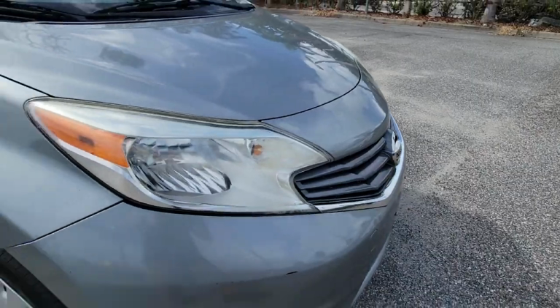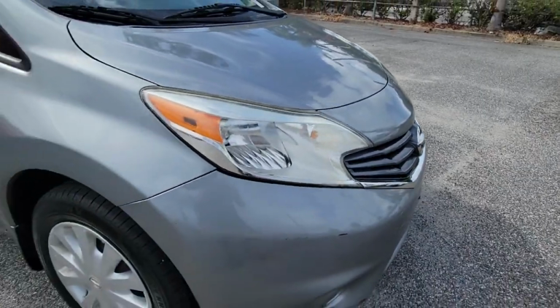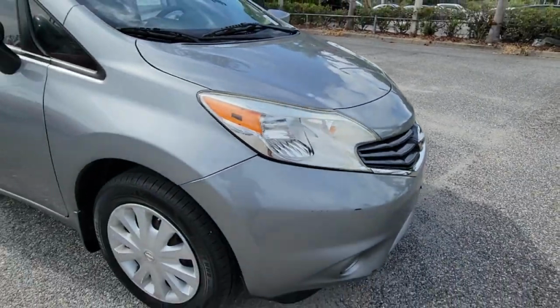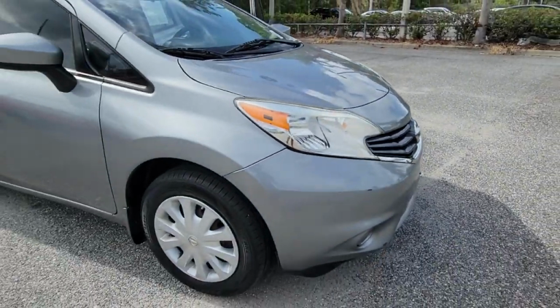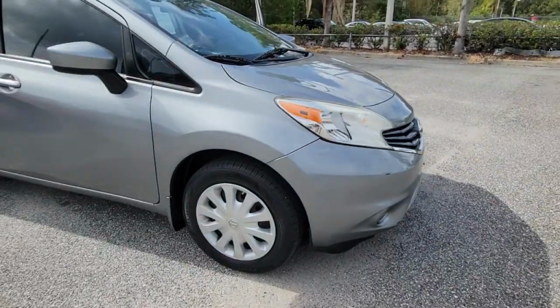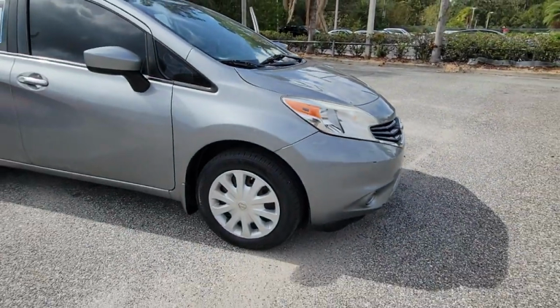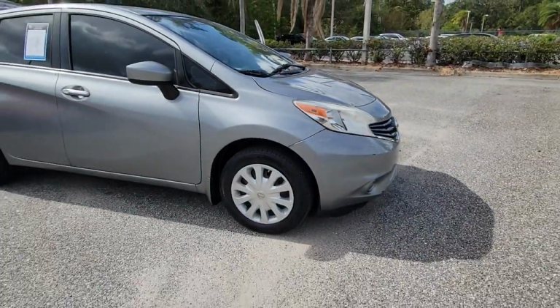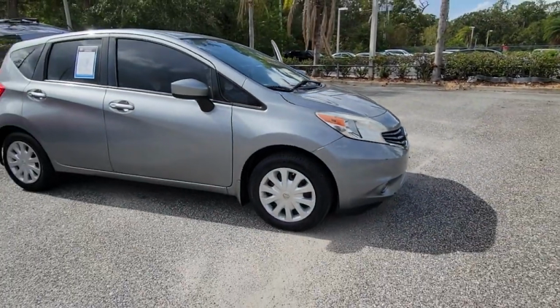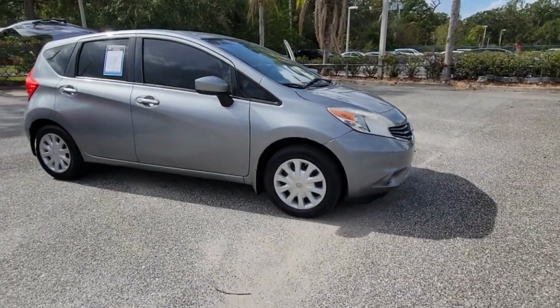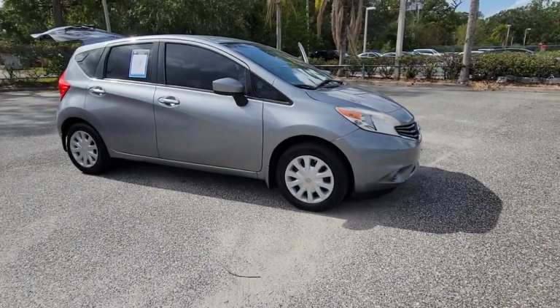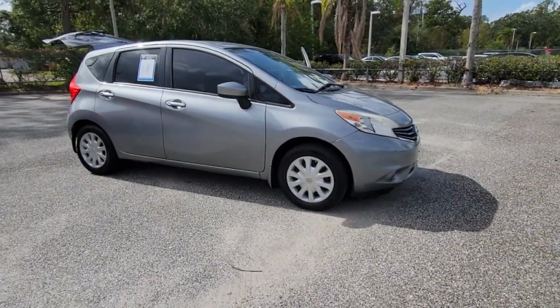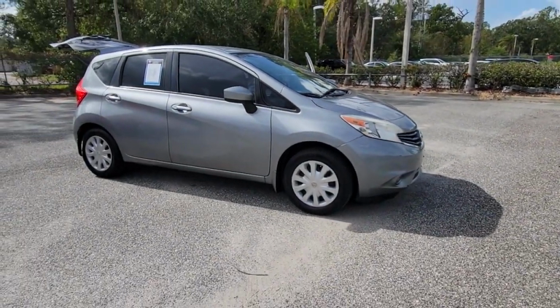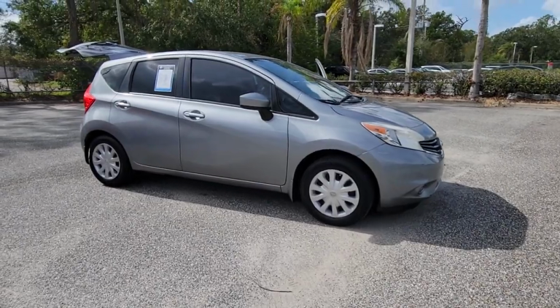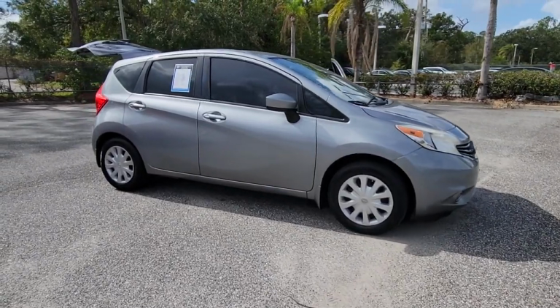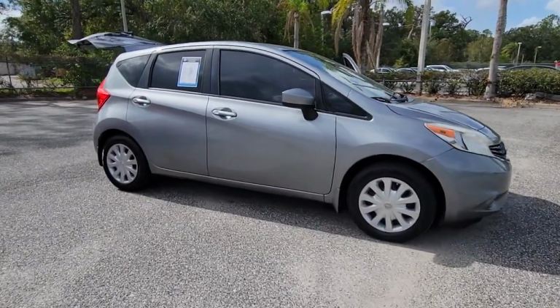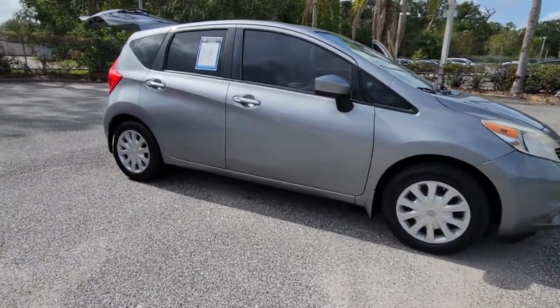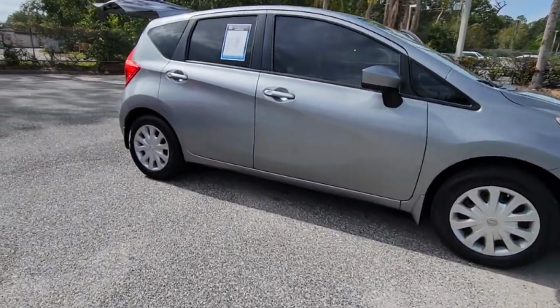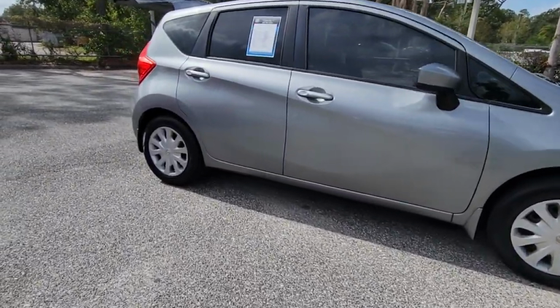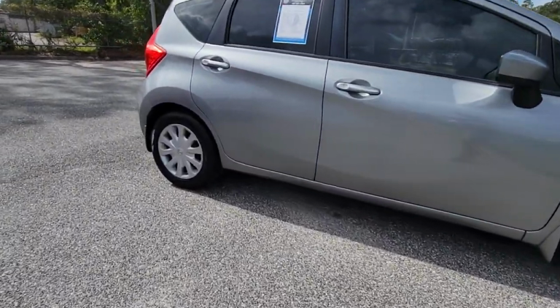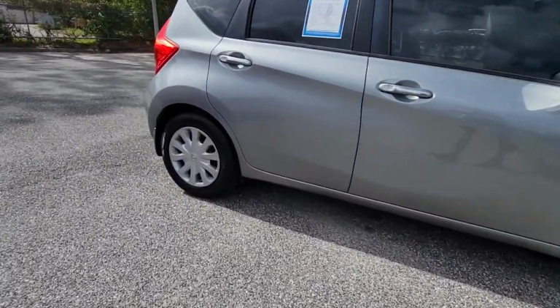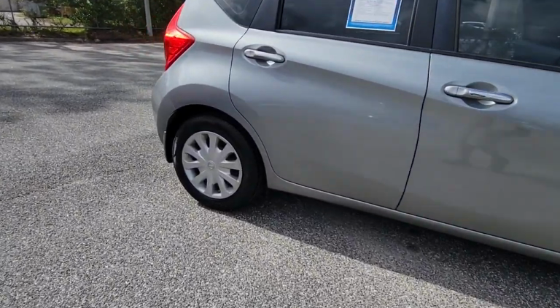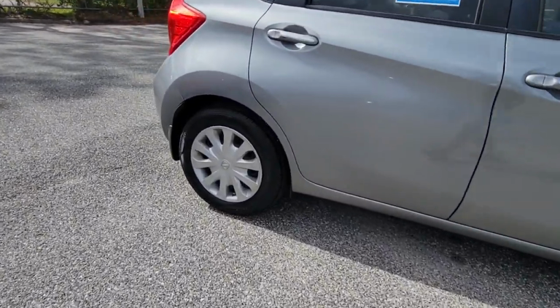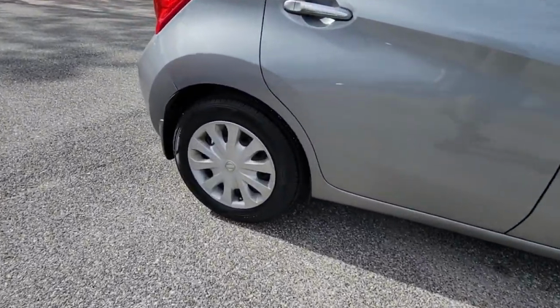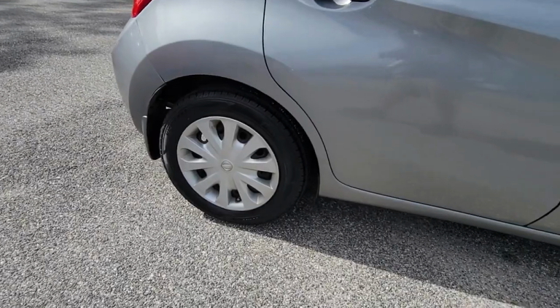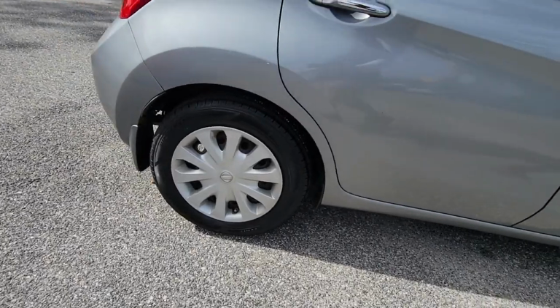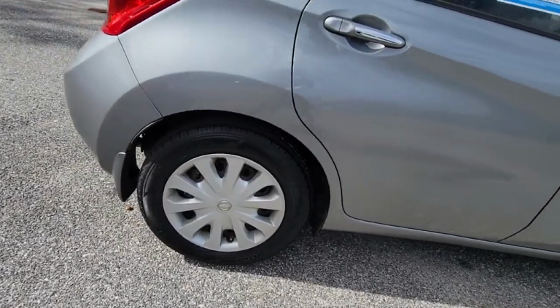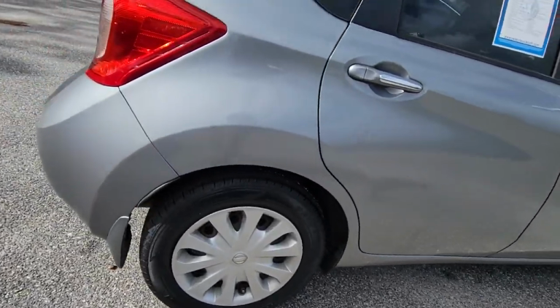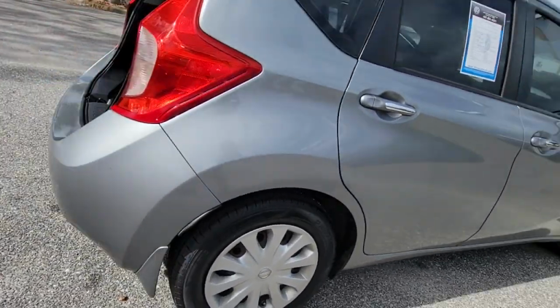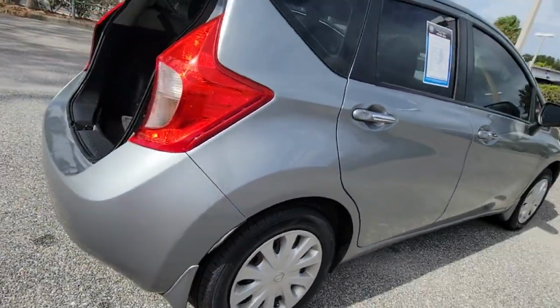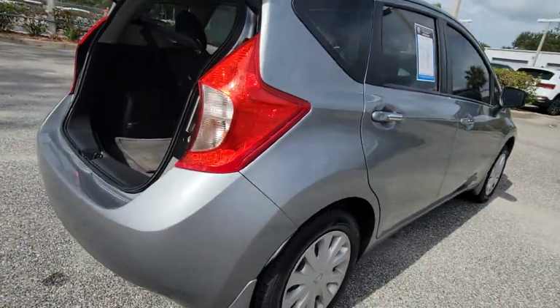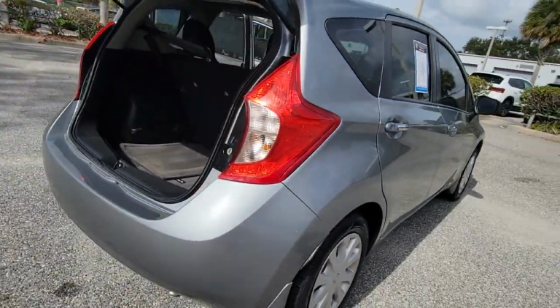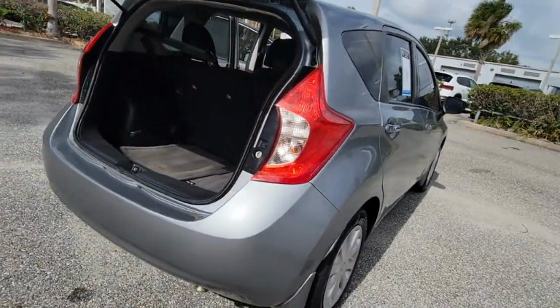Picture yourself in the 2015 Nissan Versa Note. This vehicle is an outstanding buy with fewer than 90,000 miles on the odometer. Here's a practical Versa Note that delivers a spacious interior and impressive economy.